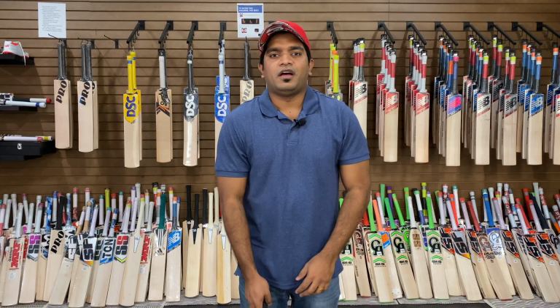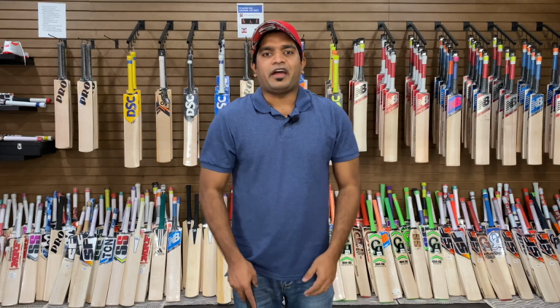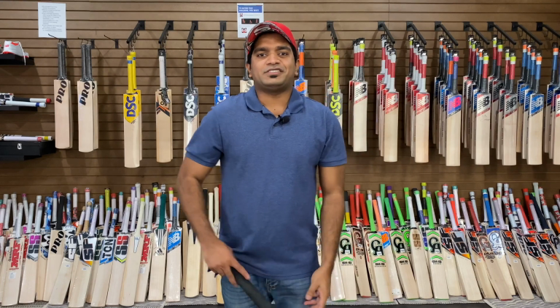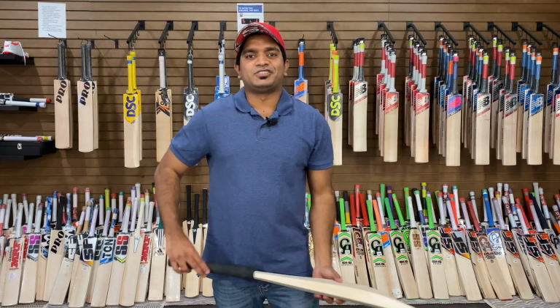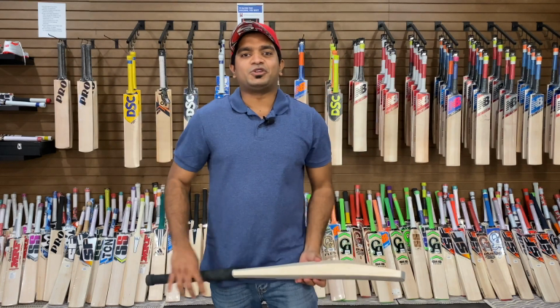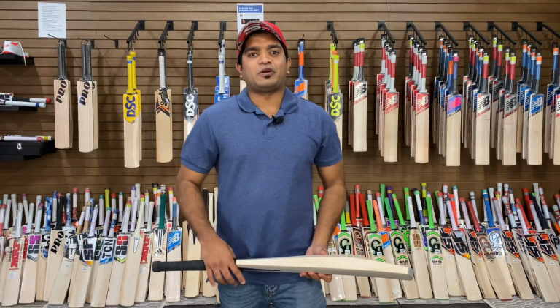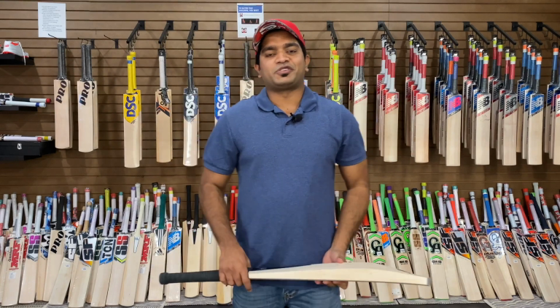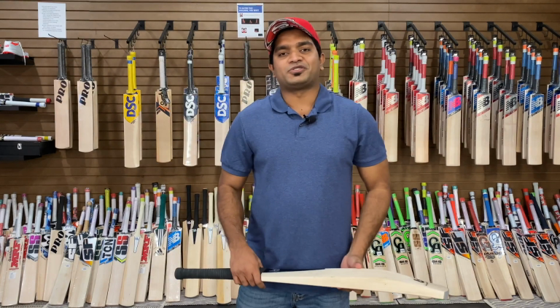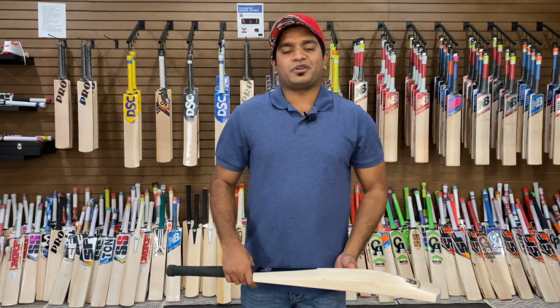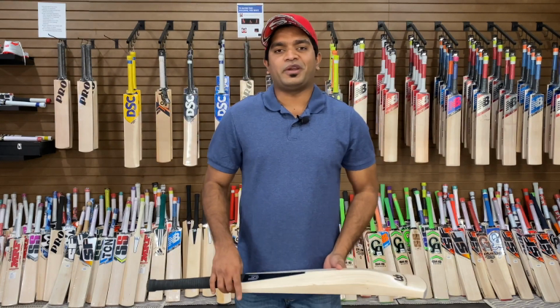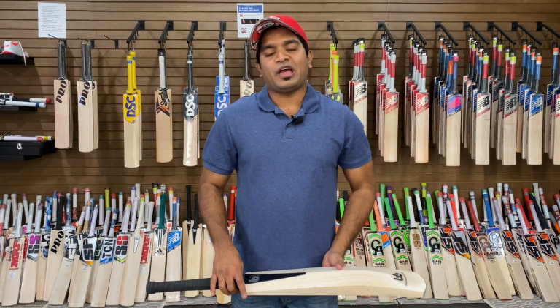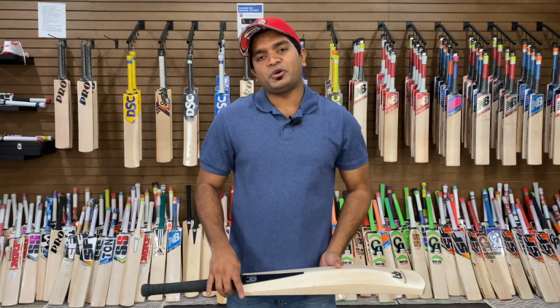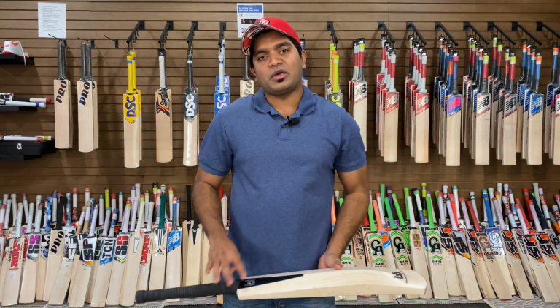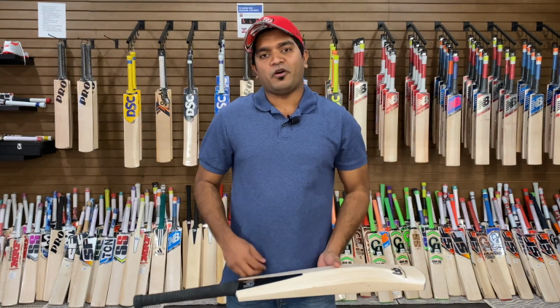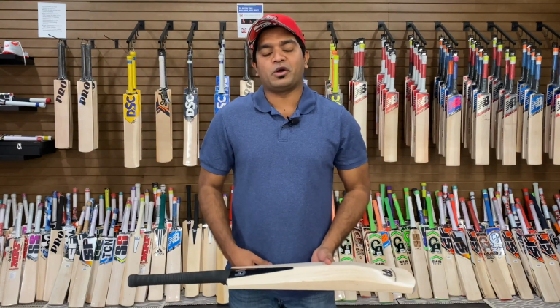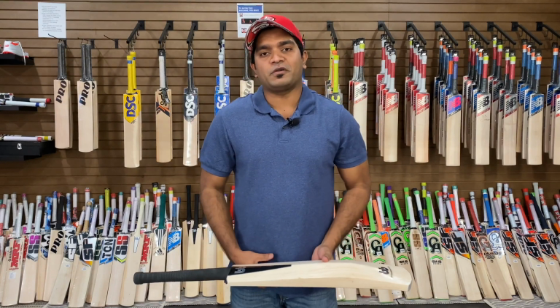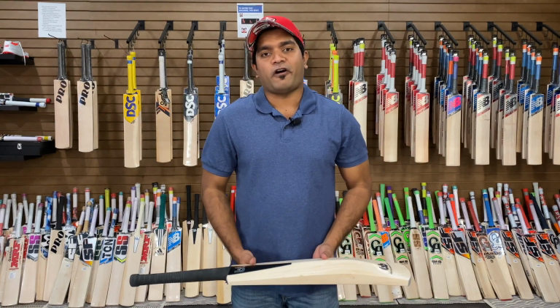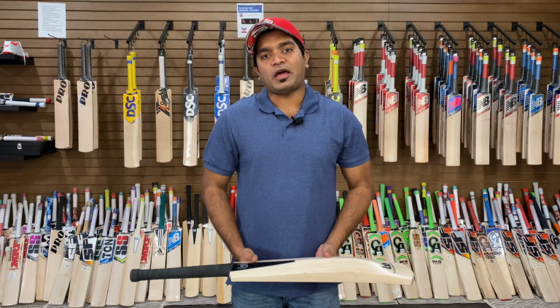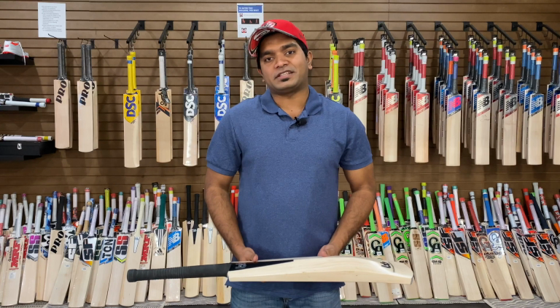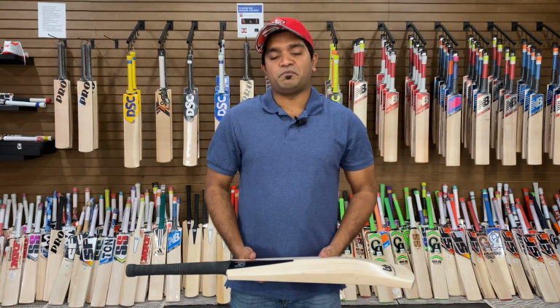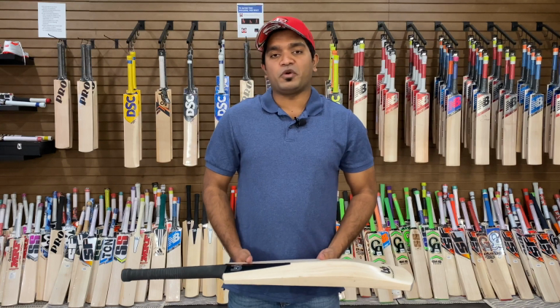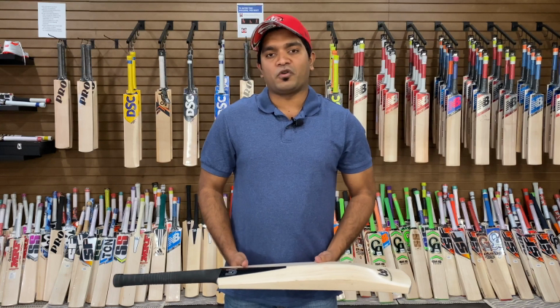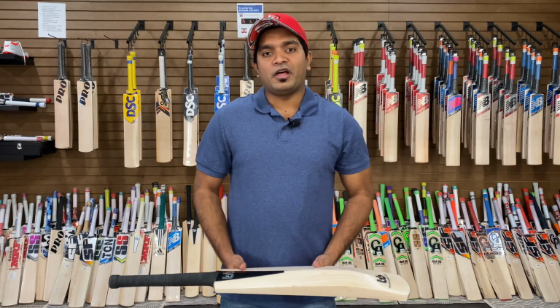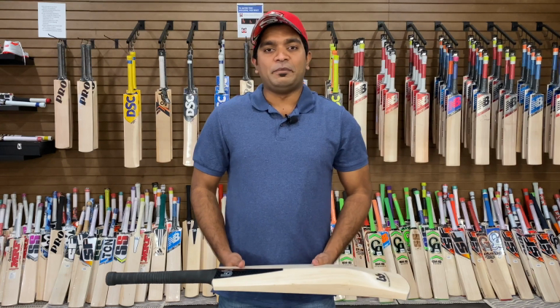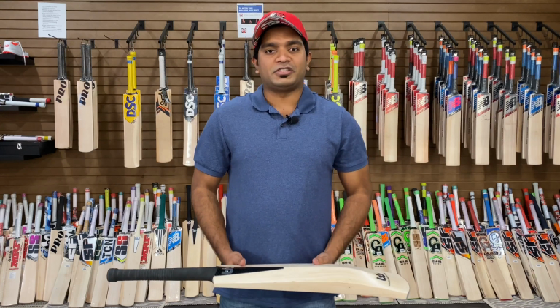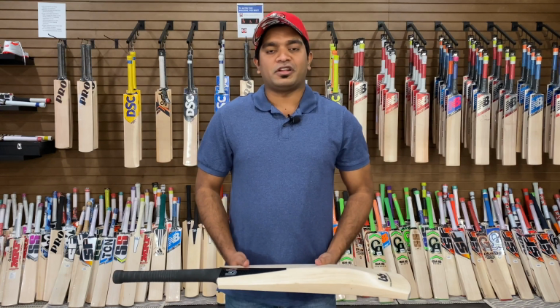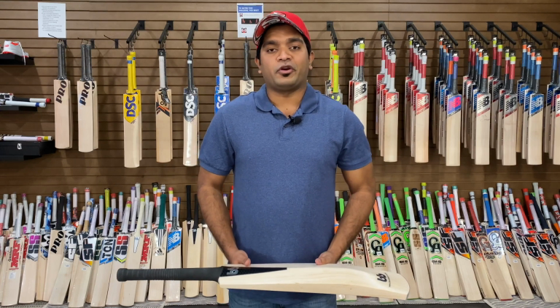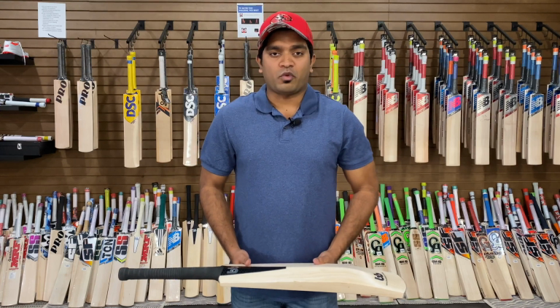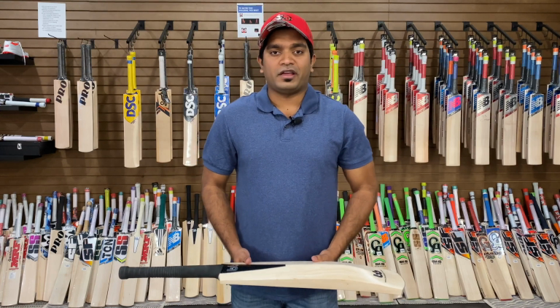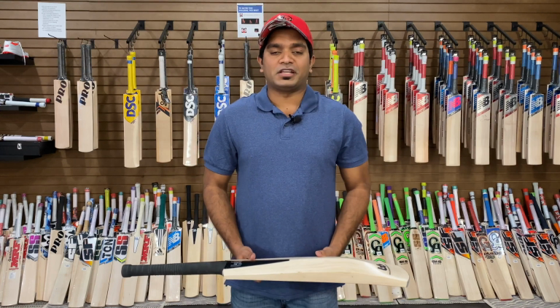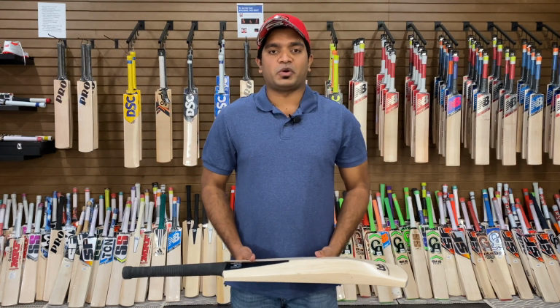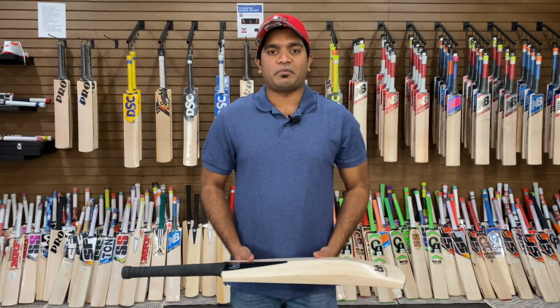Hi guys, this is Jinto from US Cricket Store. Today, I wanted to bring you a video review of Plank Bats B14 Limited Edition Grade 1 English Willow Cricket Bat.